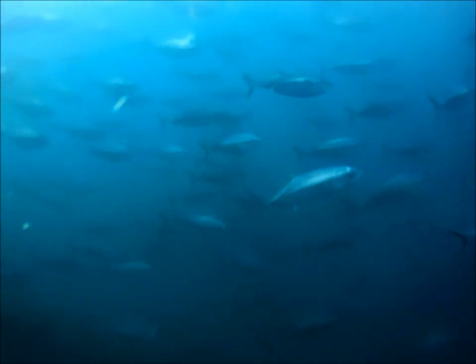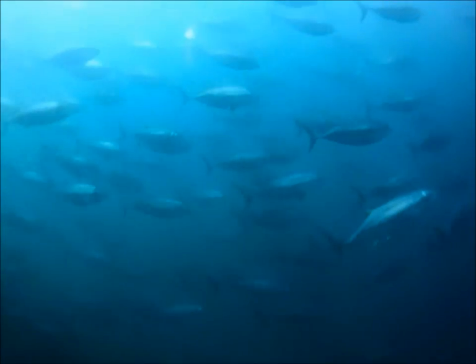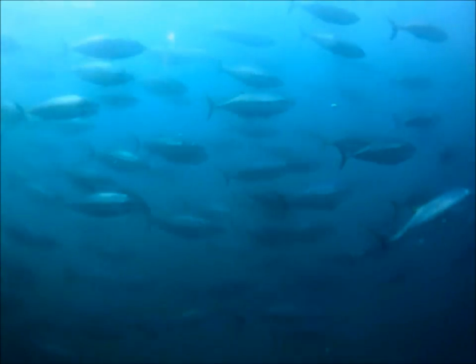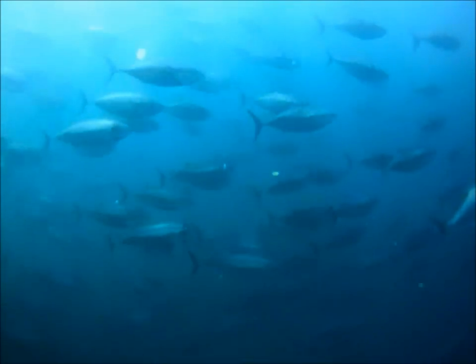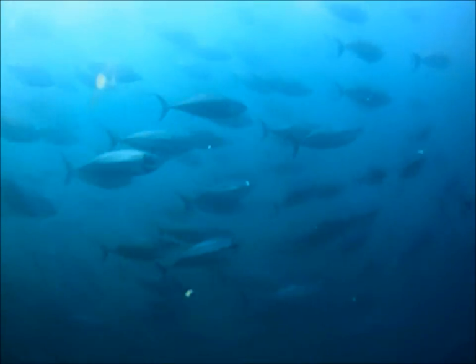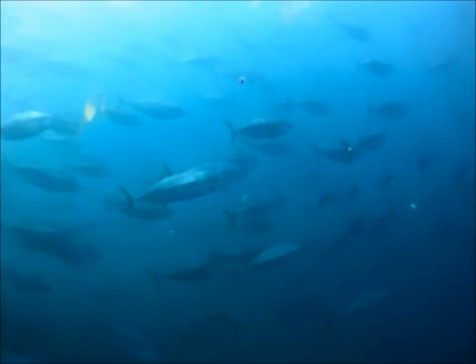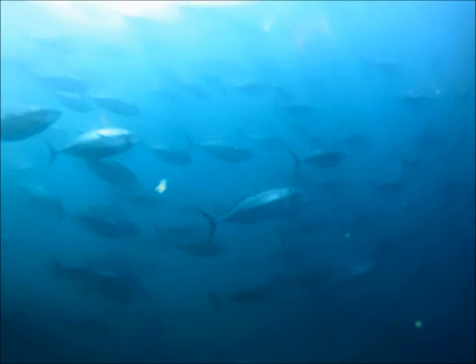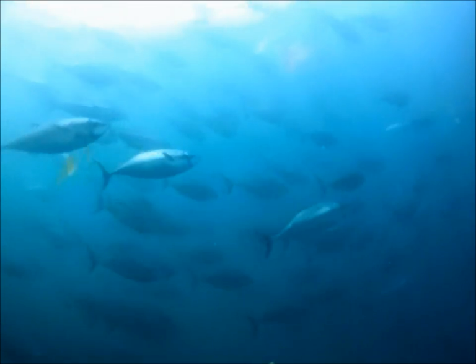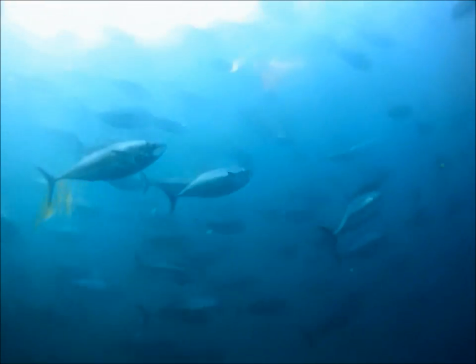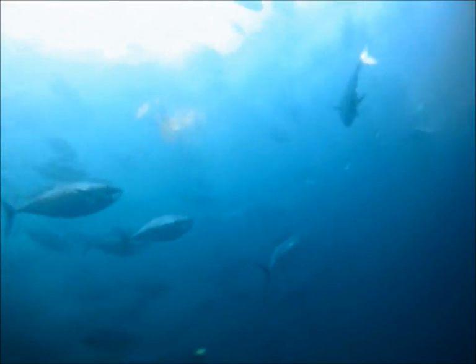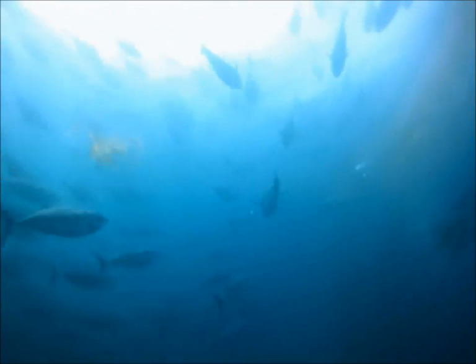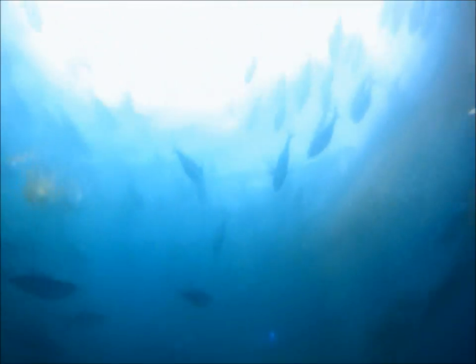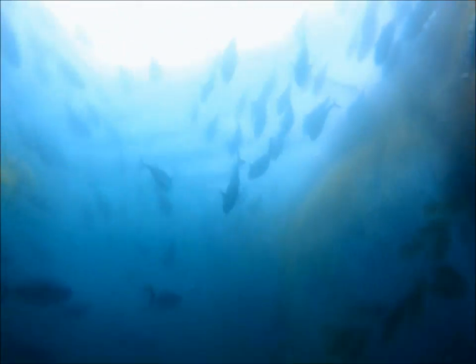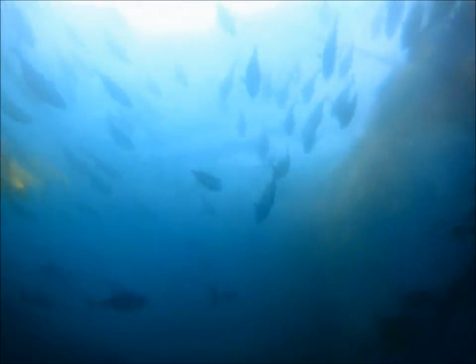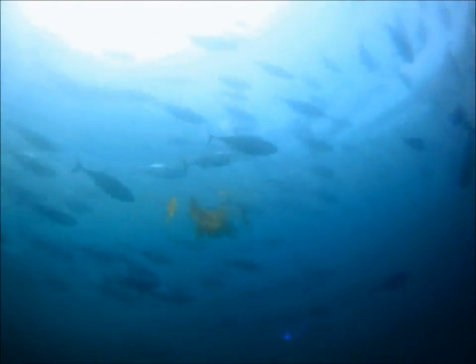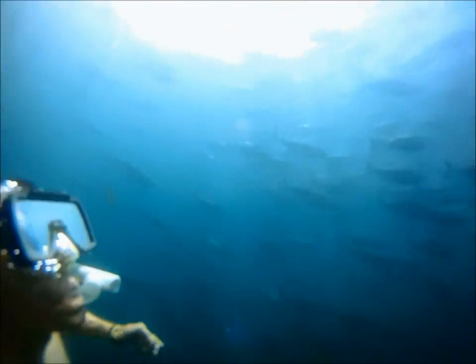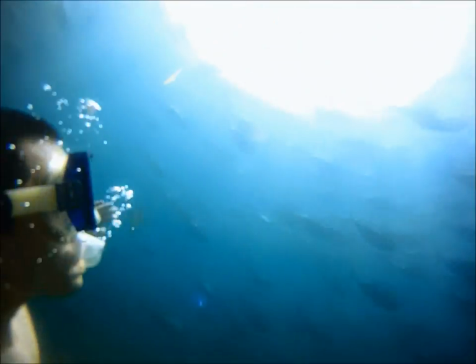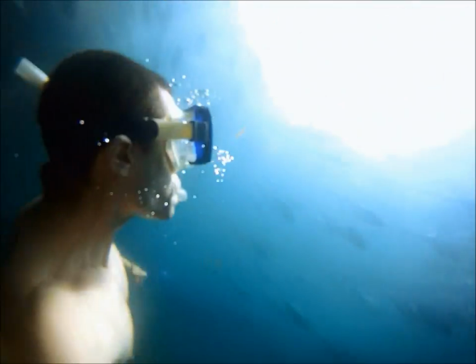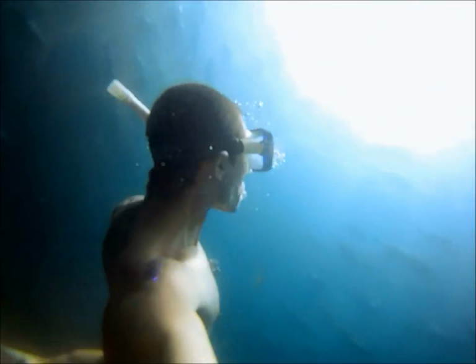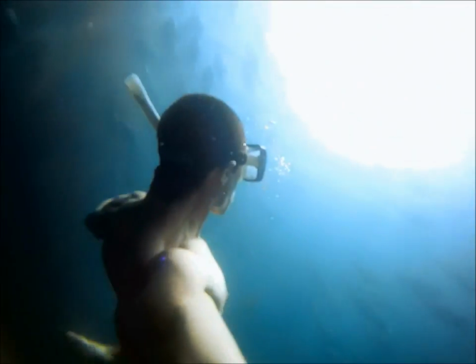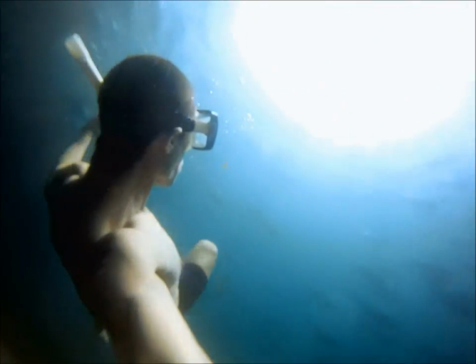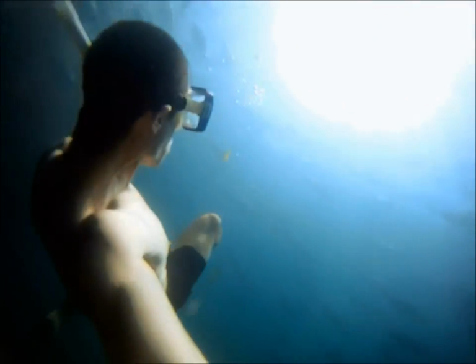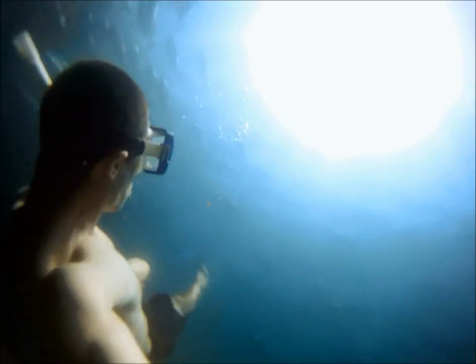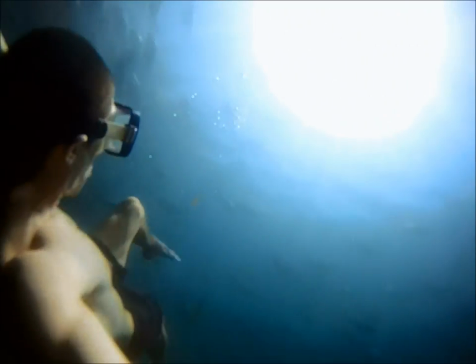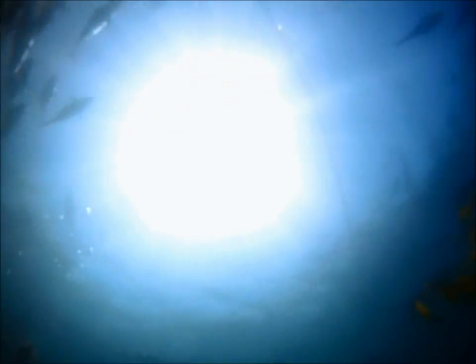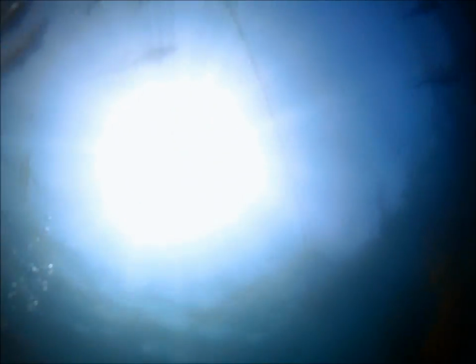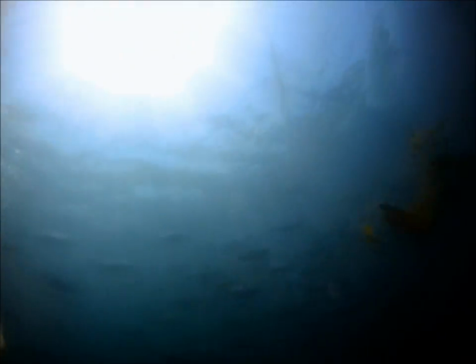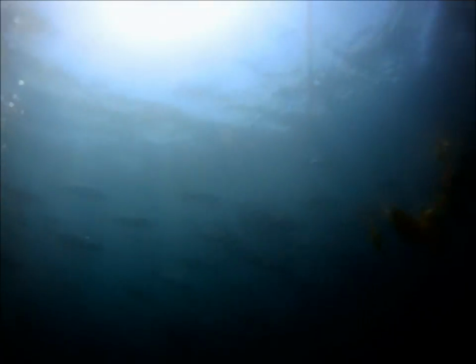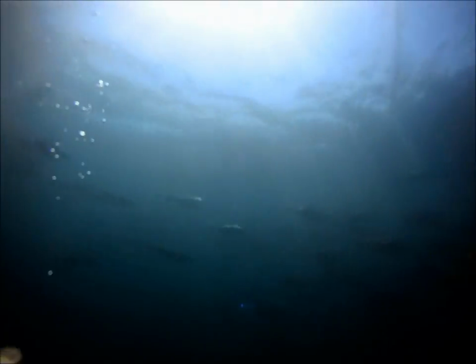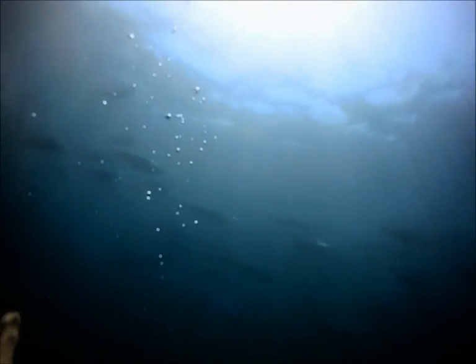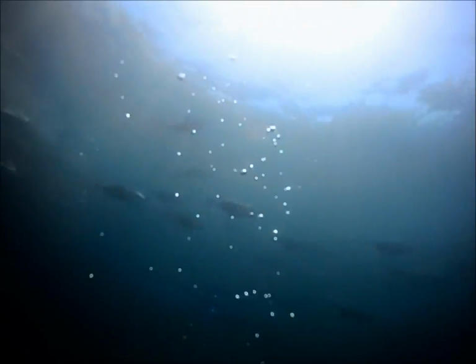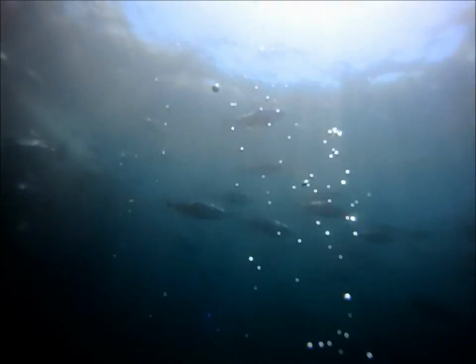Pacific bluefin tuna are truly an amazing species. Here I'm lucky enough to swim with some bluefin in a pen where they are caught, fed, and sold to market.